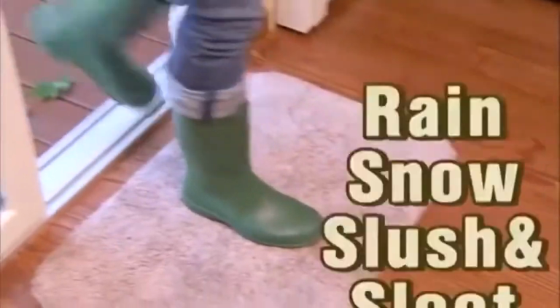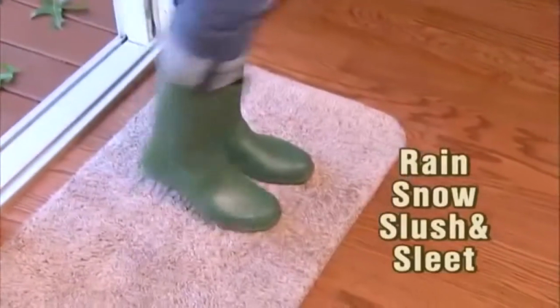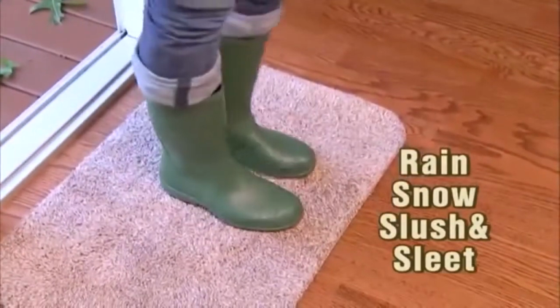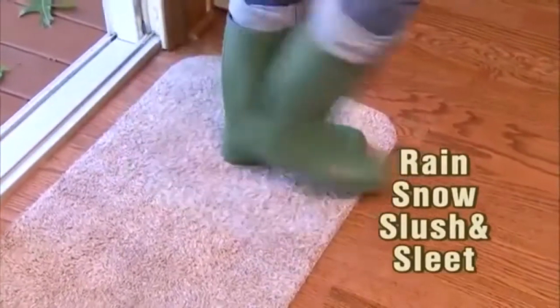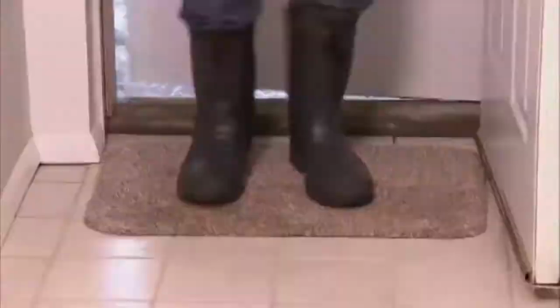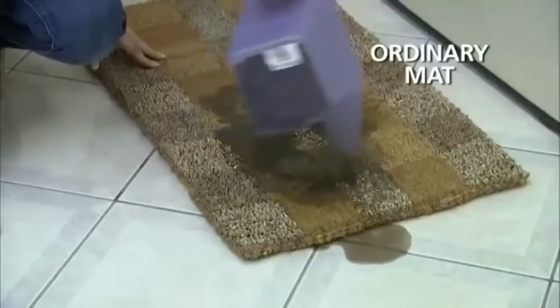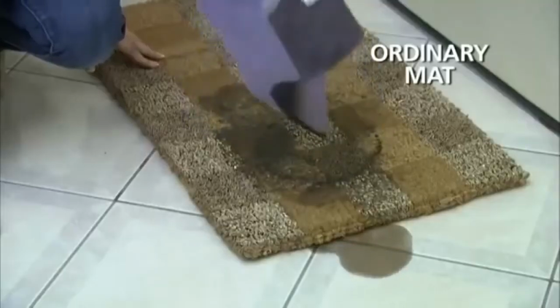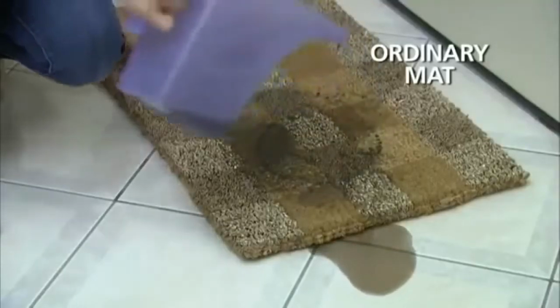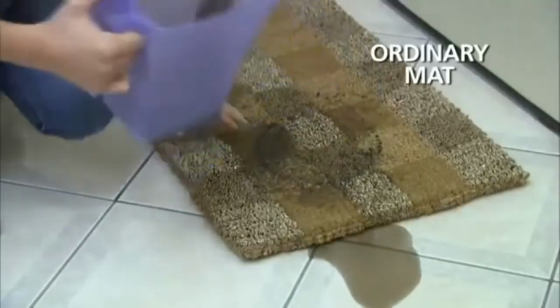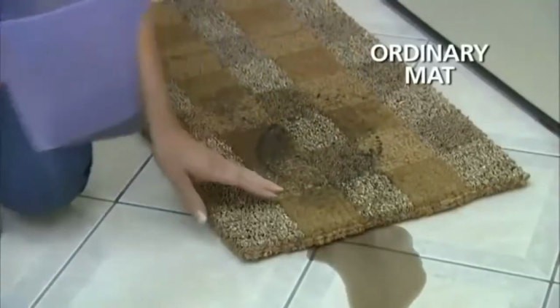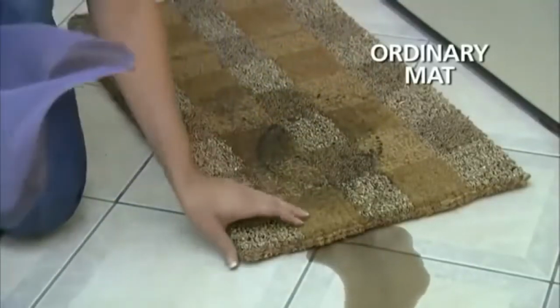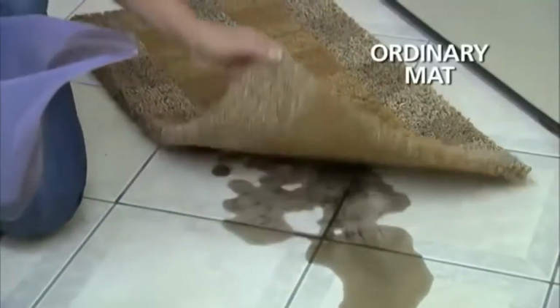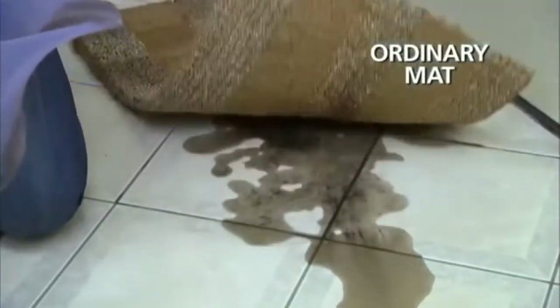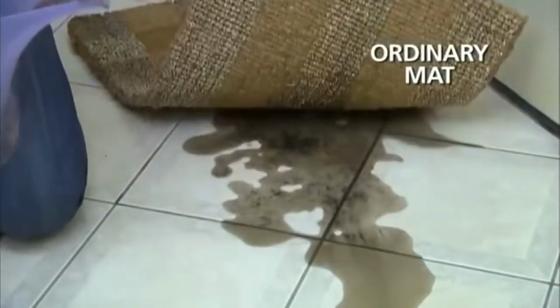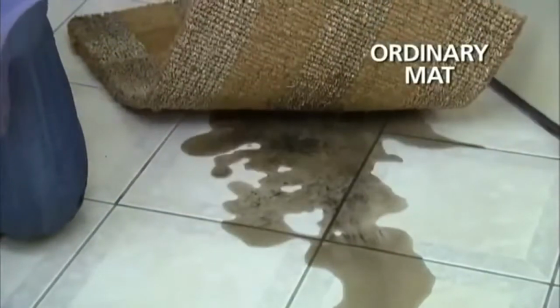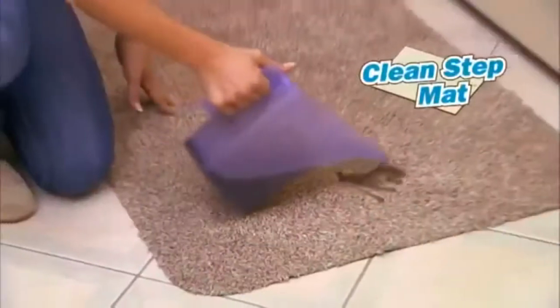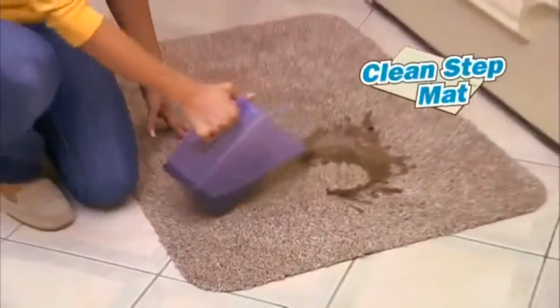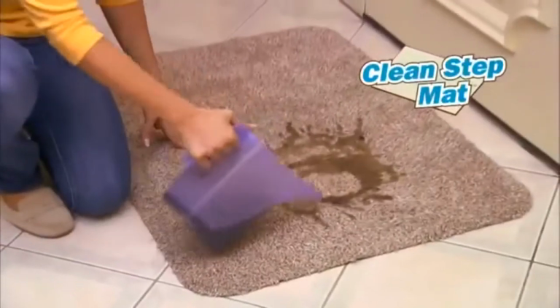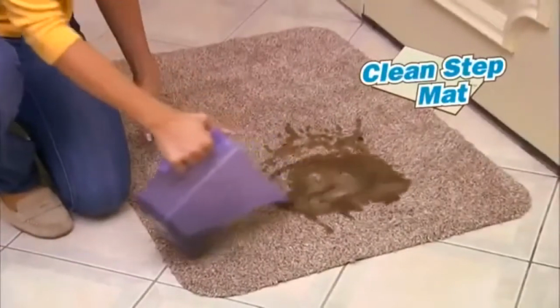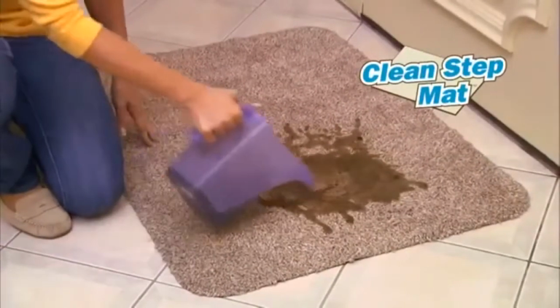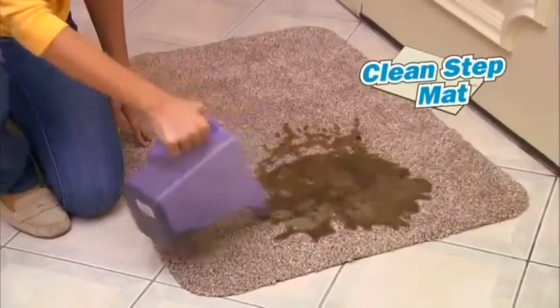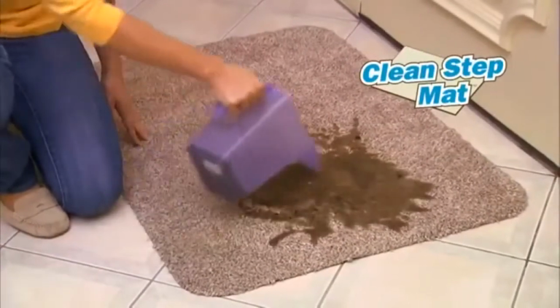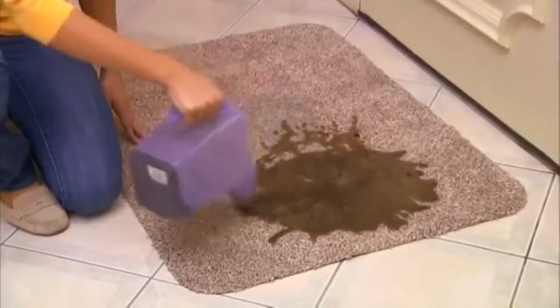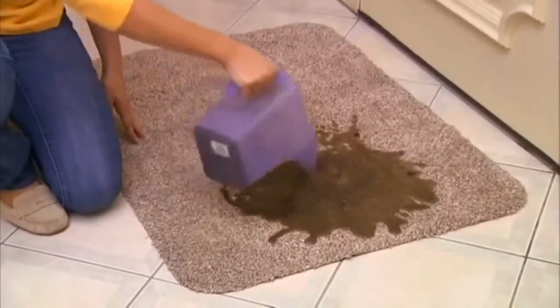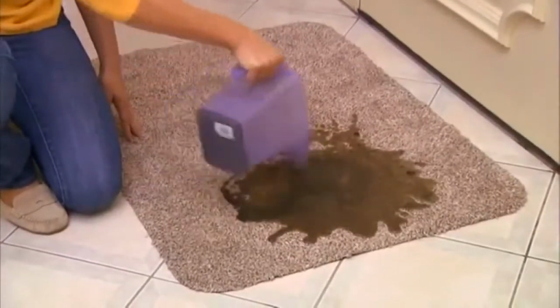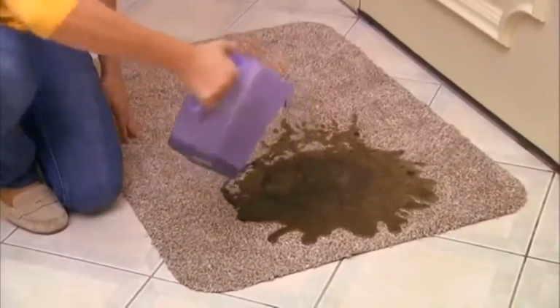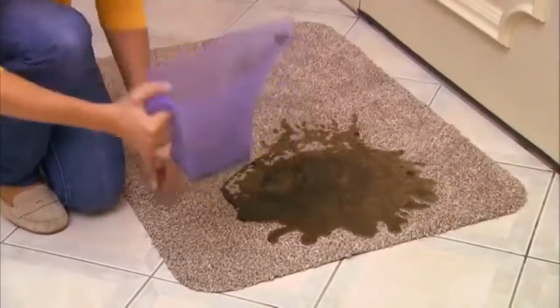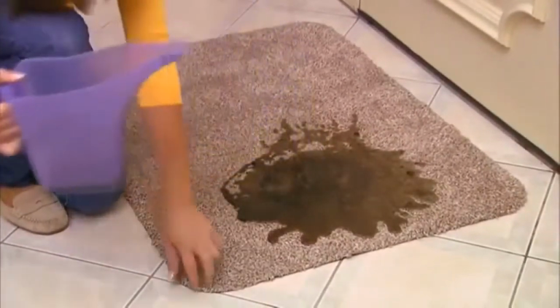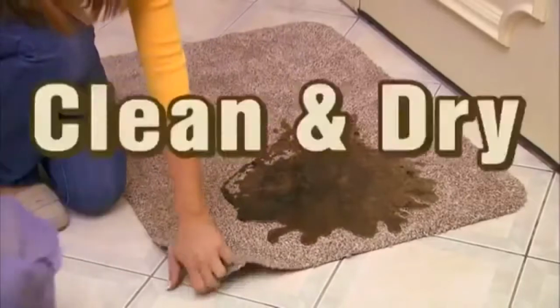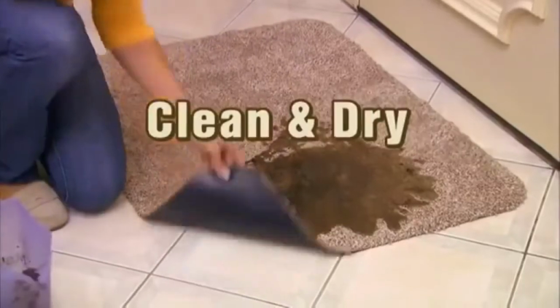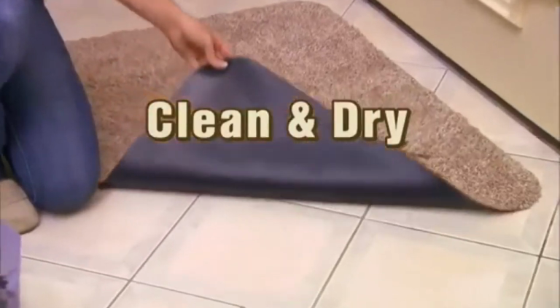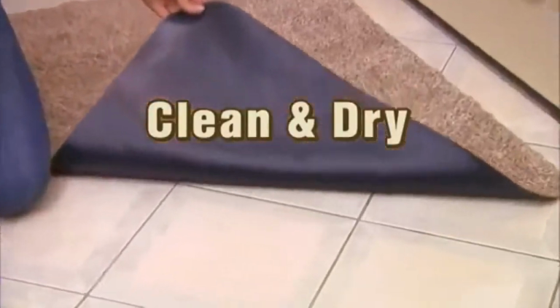Soak up rain and snow, slush and sleet. We pour dirty water on this old mat — it seeps right through and rots the floor. But the super absorbent fibers in the CleanStep mat soak up every drop of moisture.